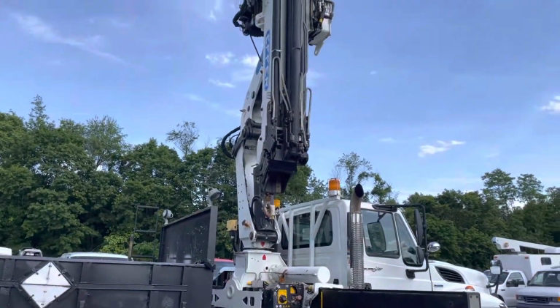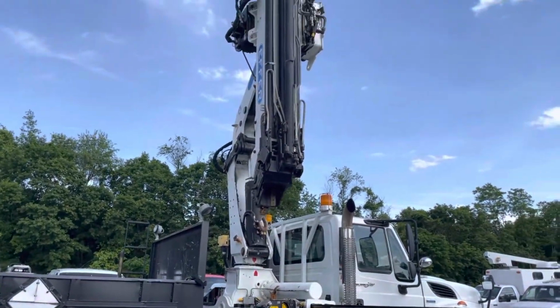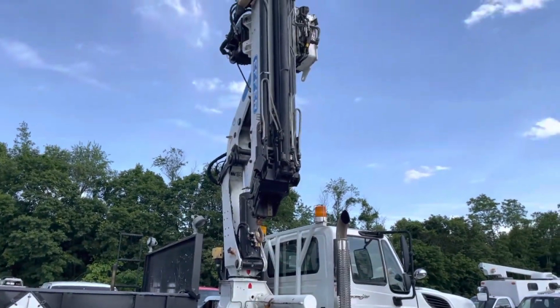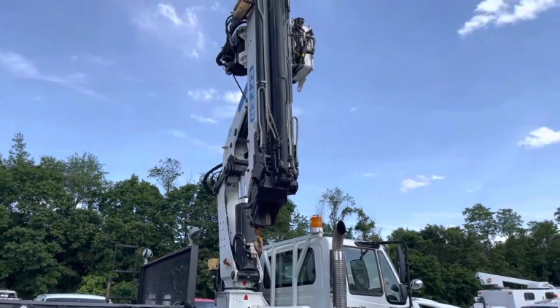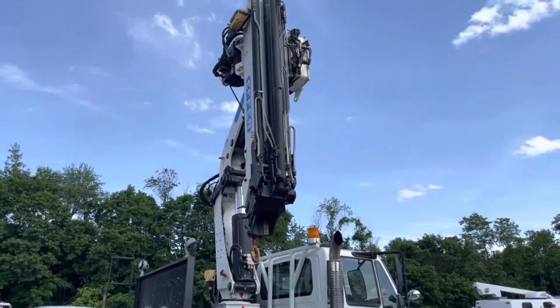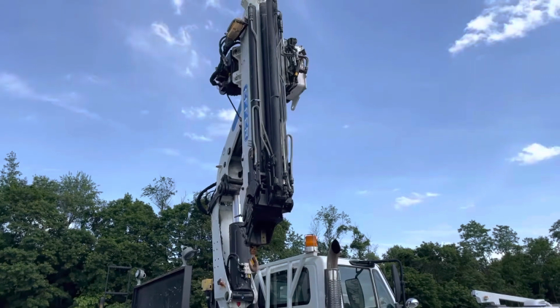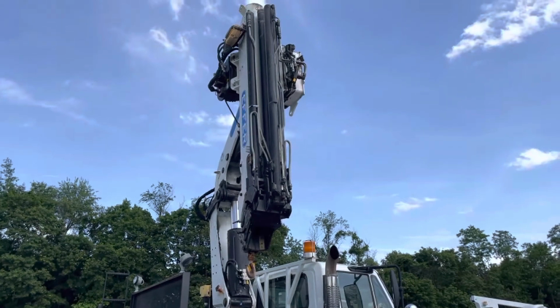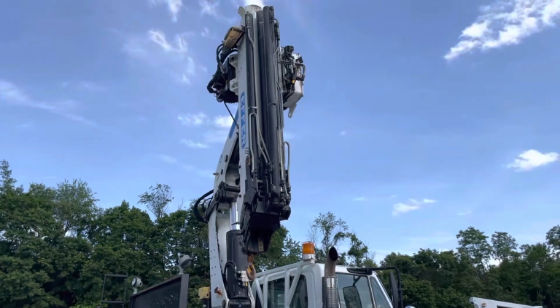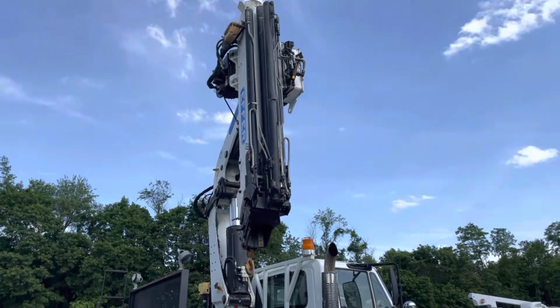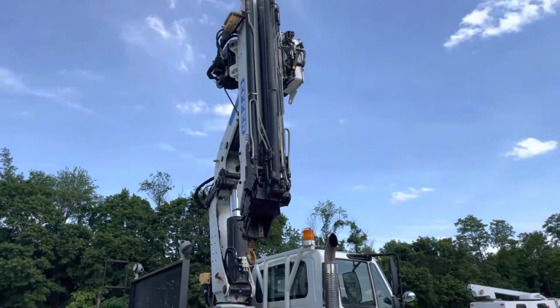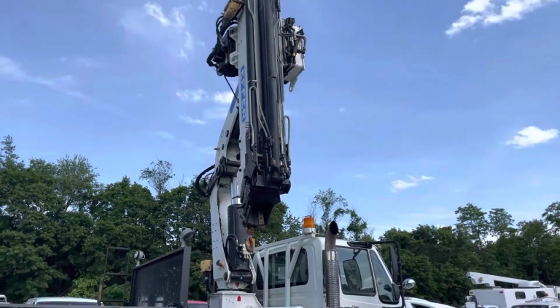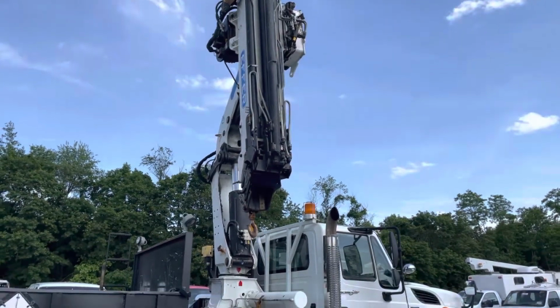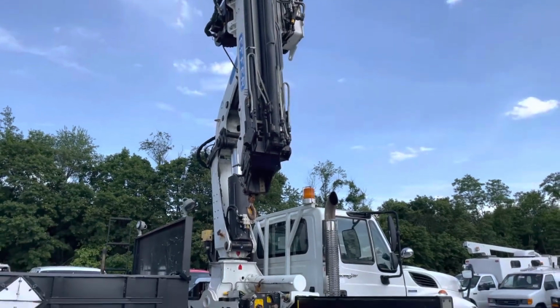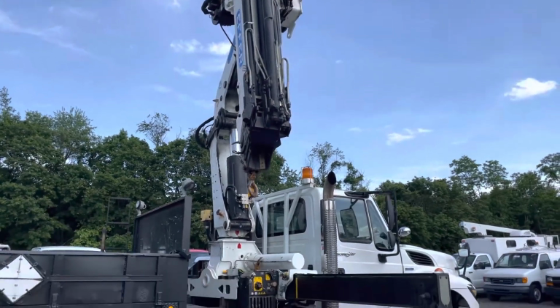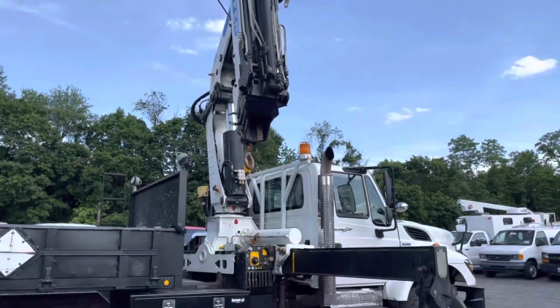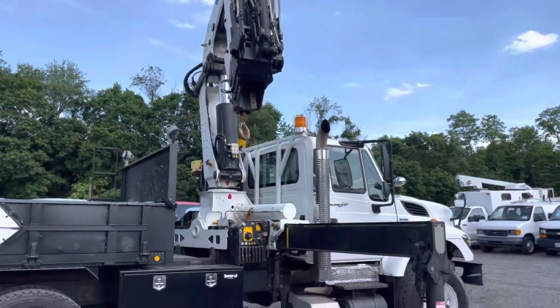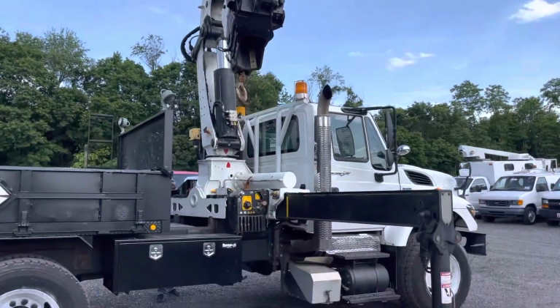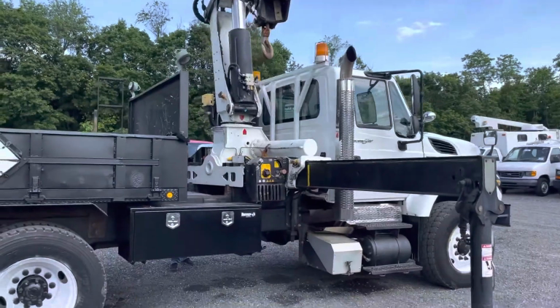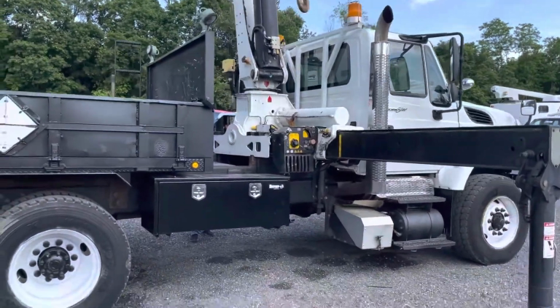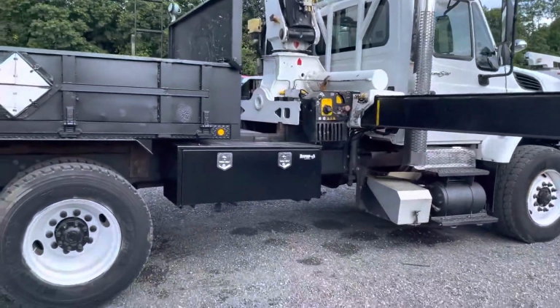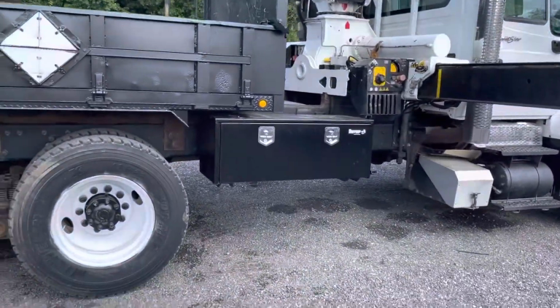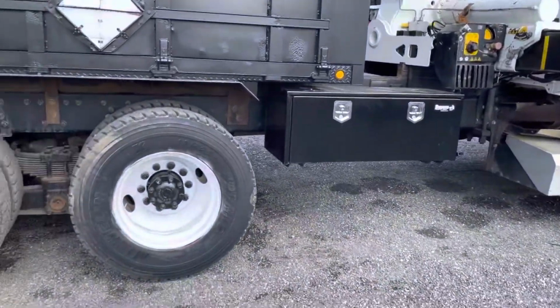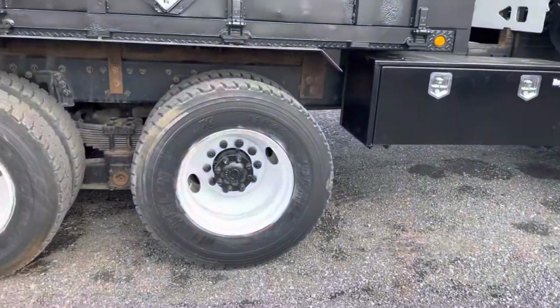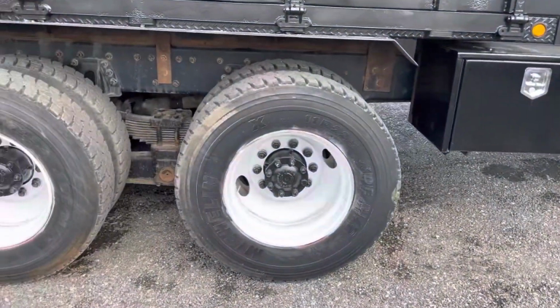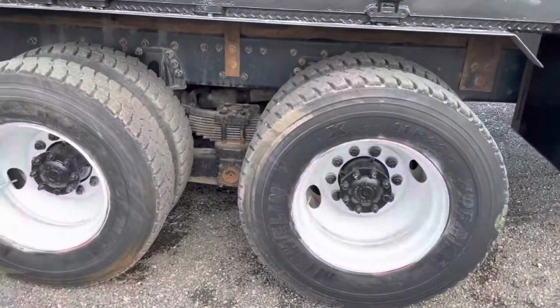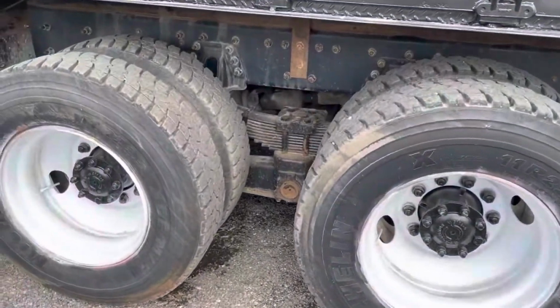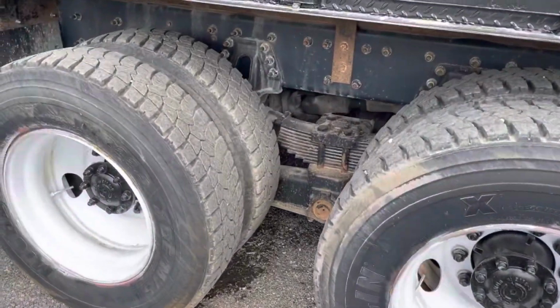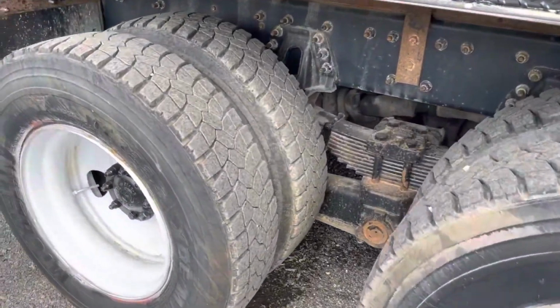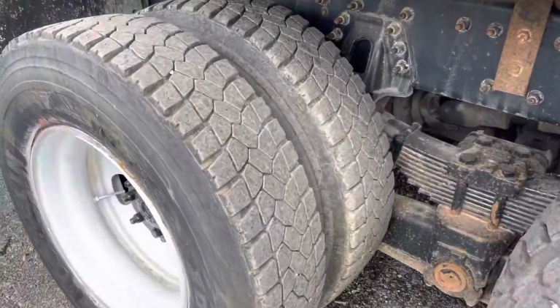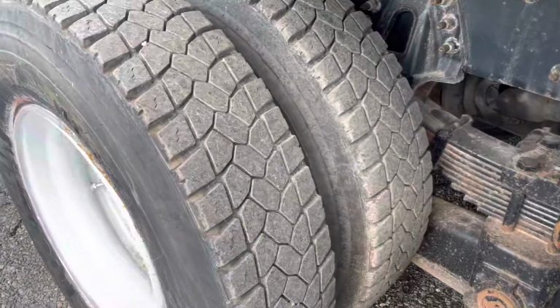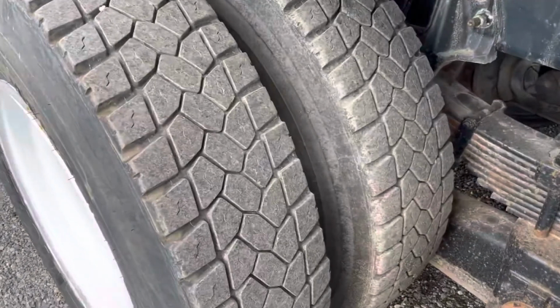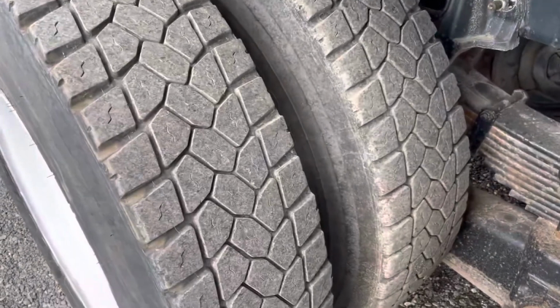Take a look at the knuckle boom again — very flawless function, it's in really nice condition, no major leaks. All the tires appear to be in good shape, you can see deep tread remaining.